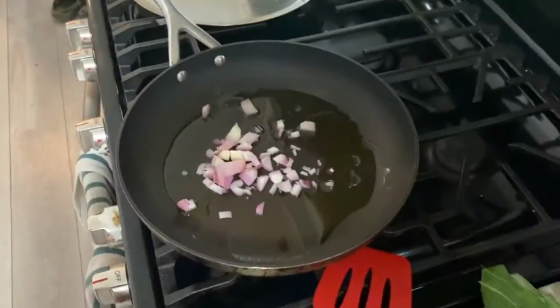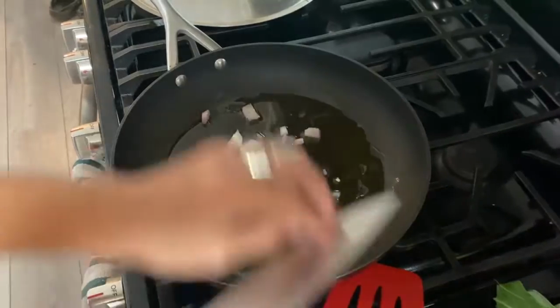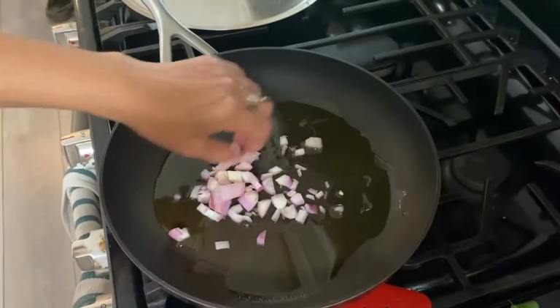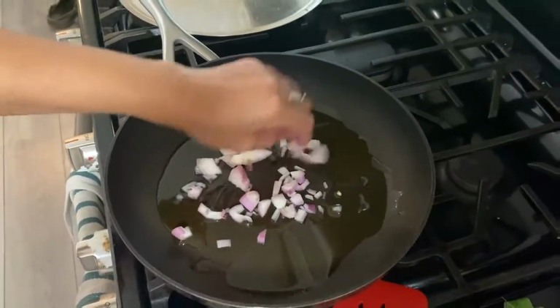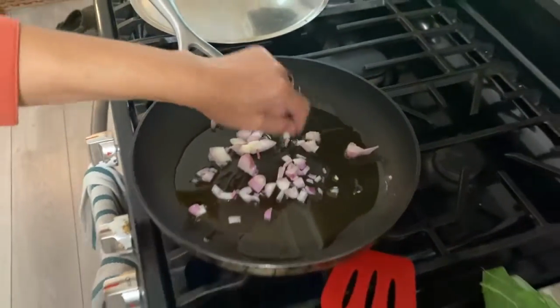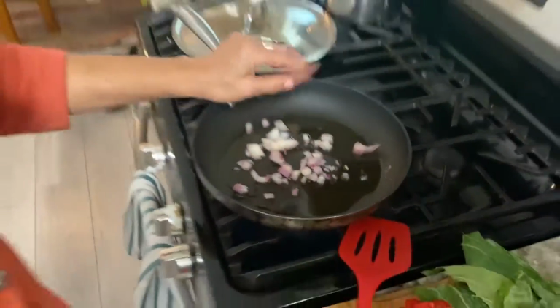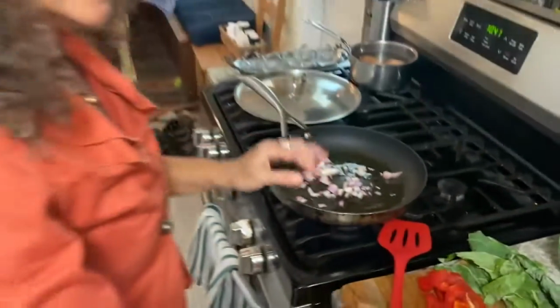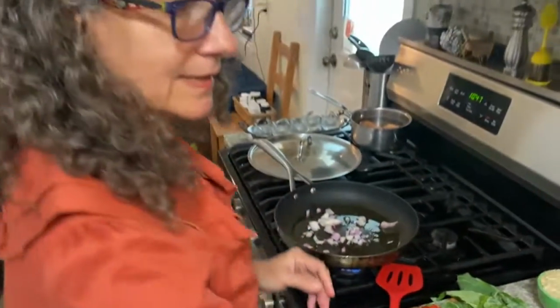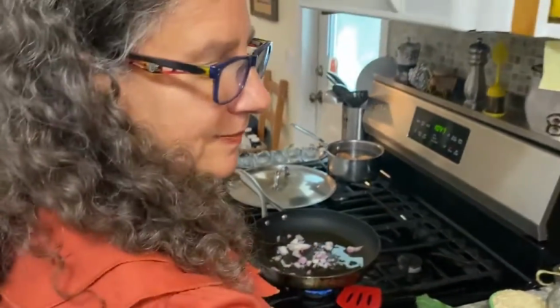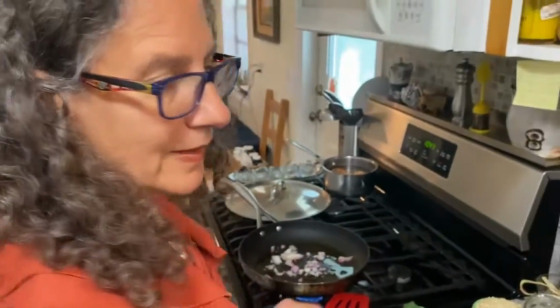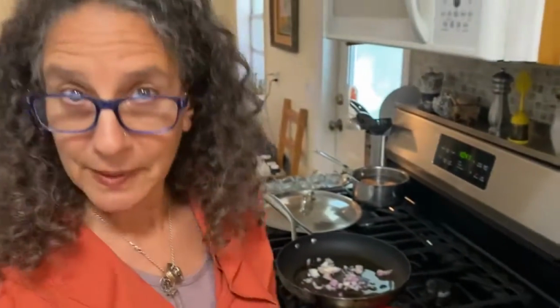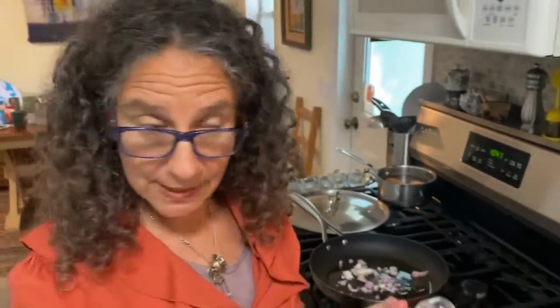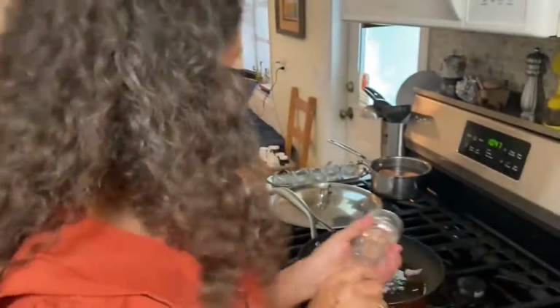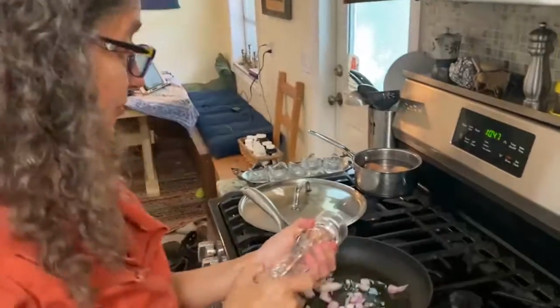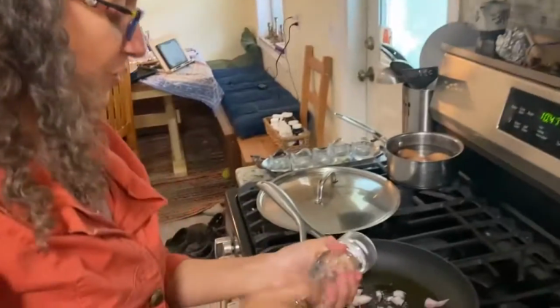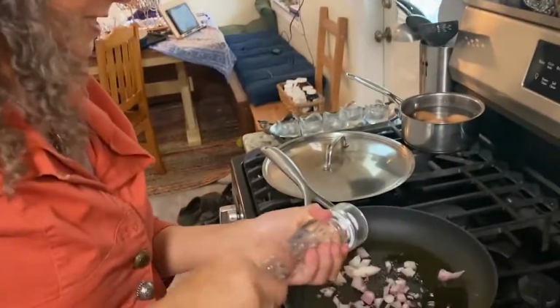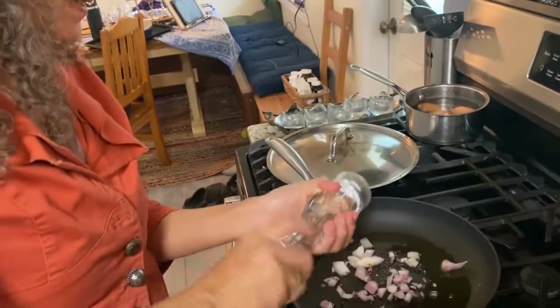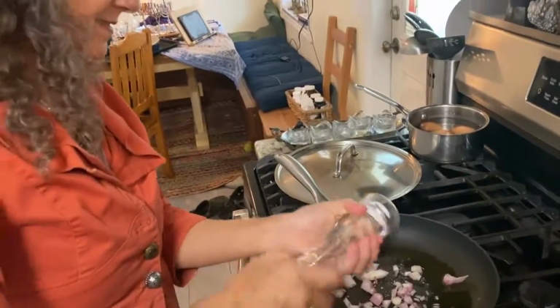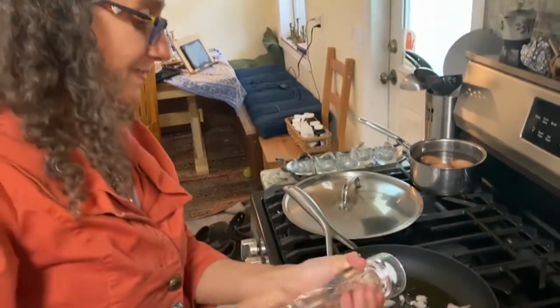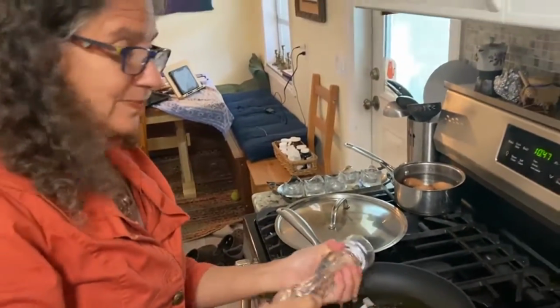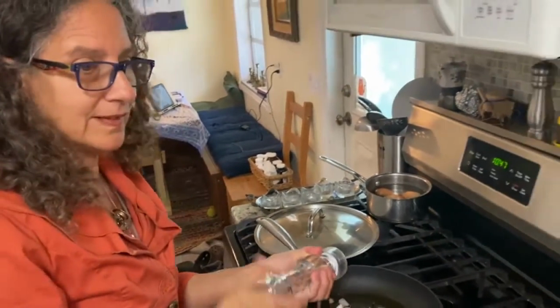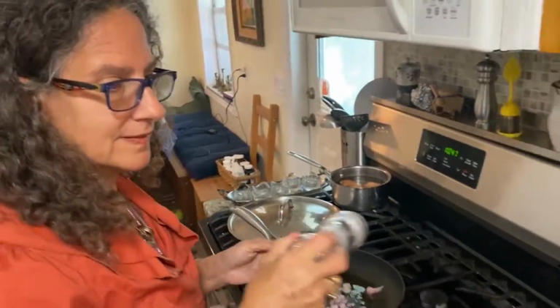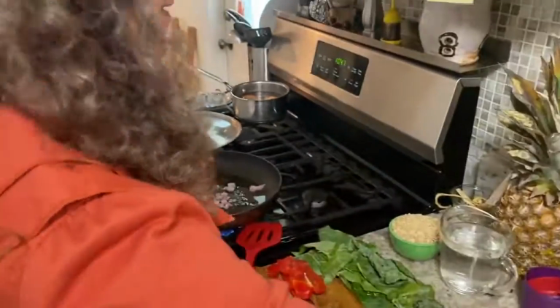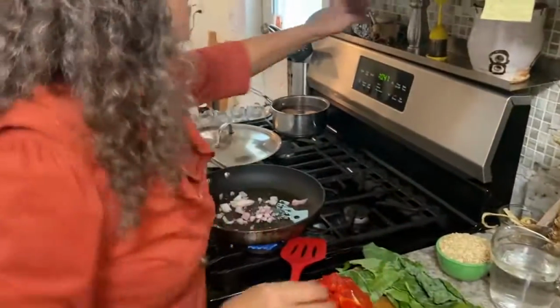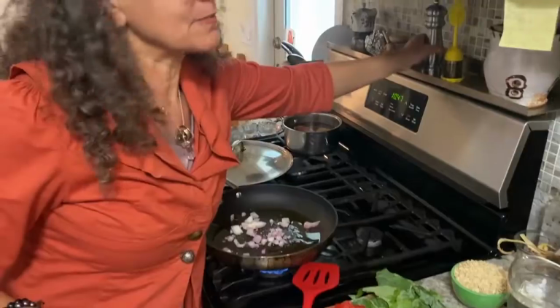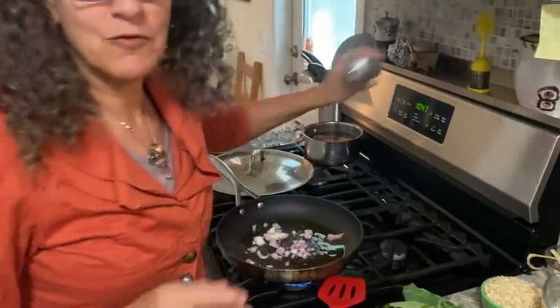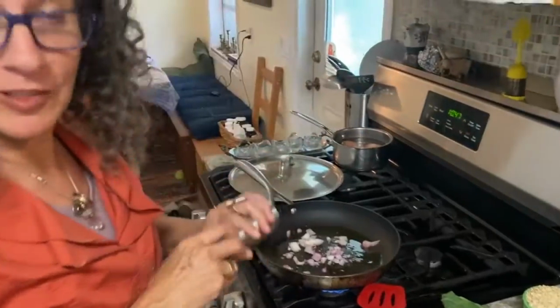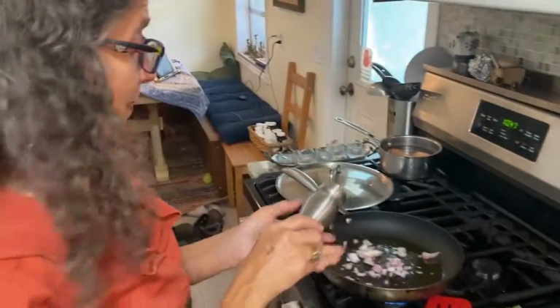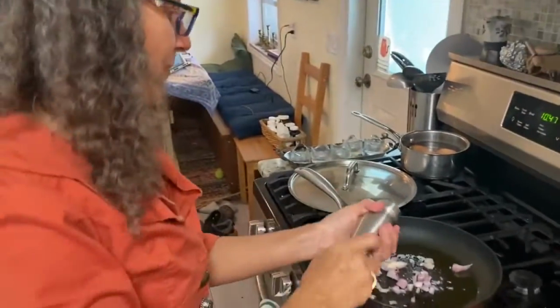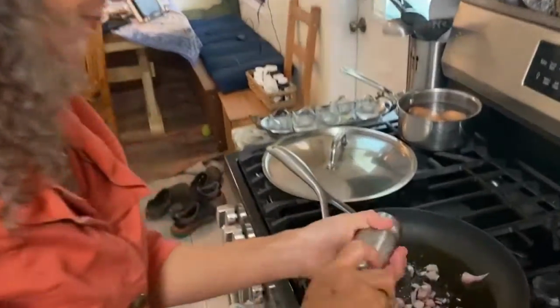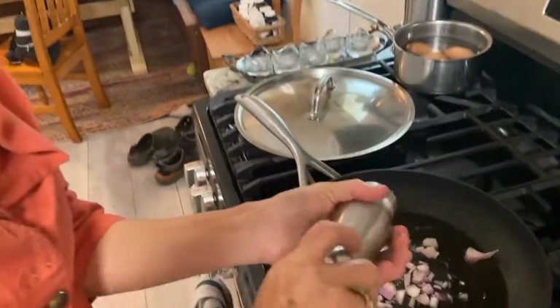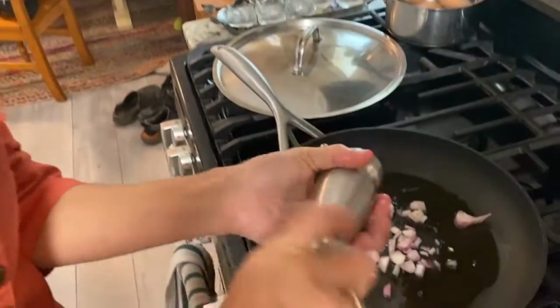We're cooking on a nice medium heat. Put in a little freshly ground salt and some freshly ground black pepper.